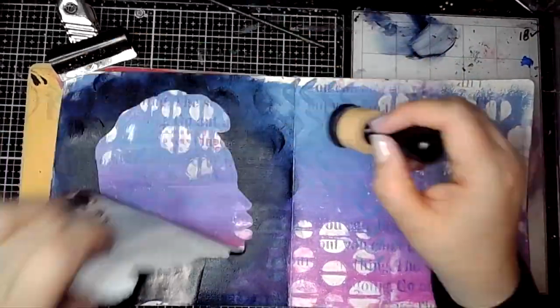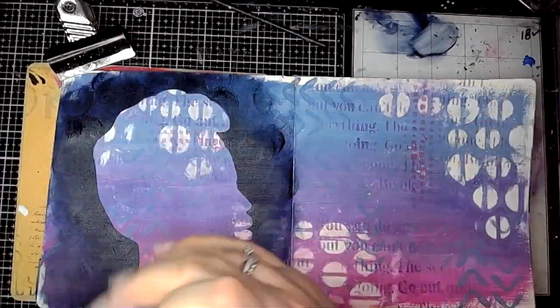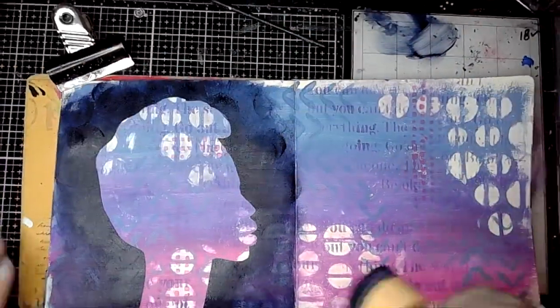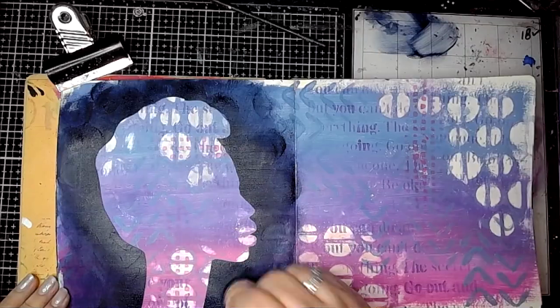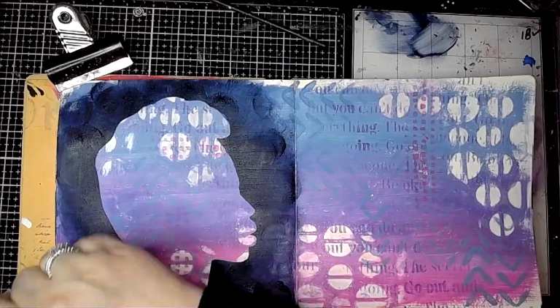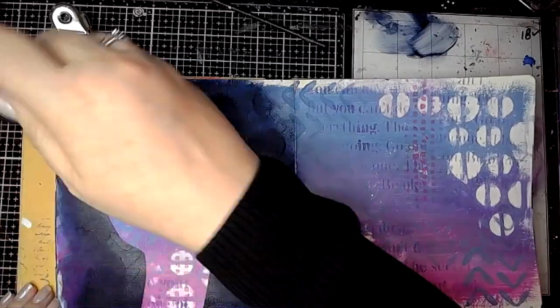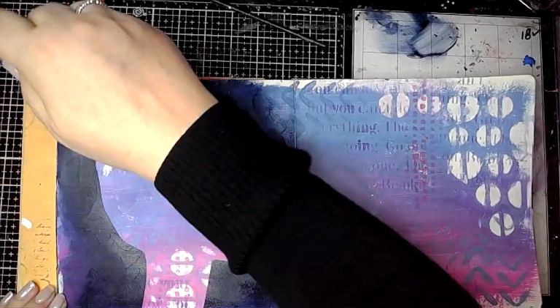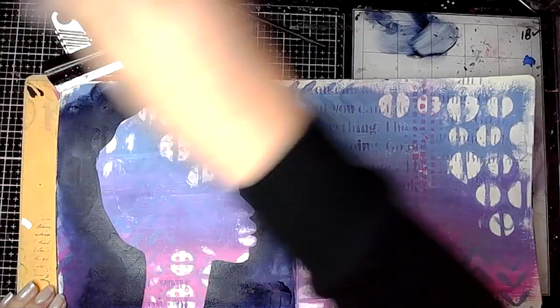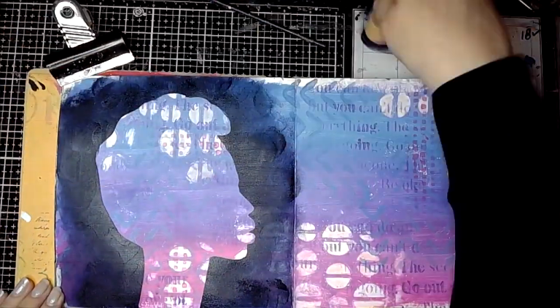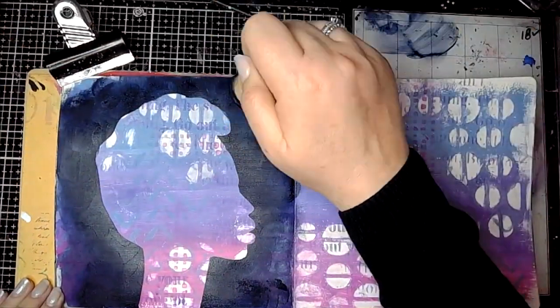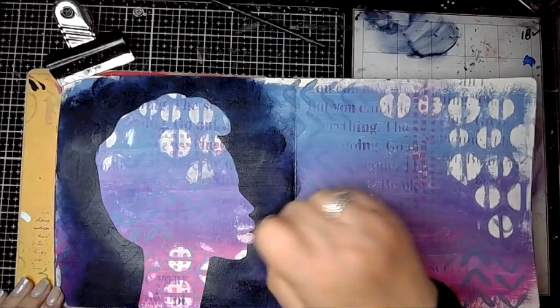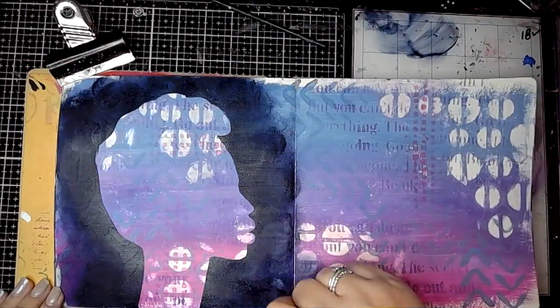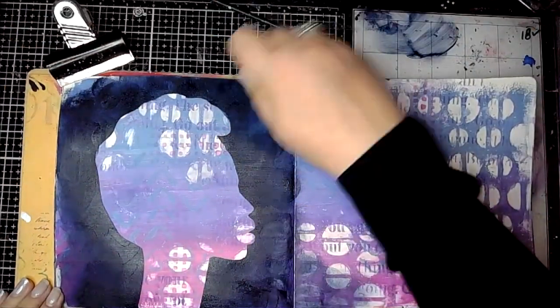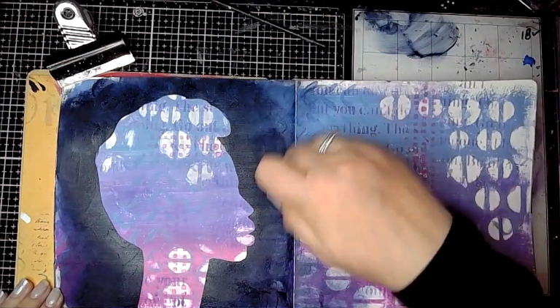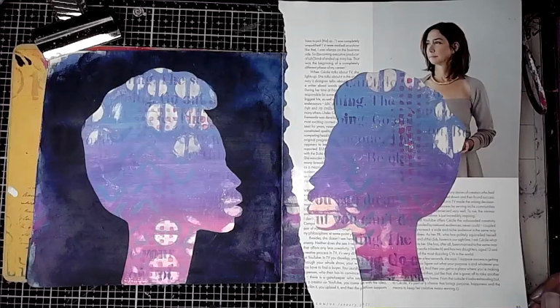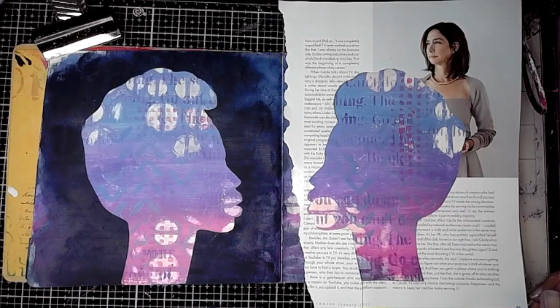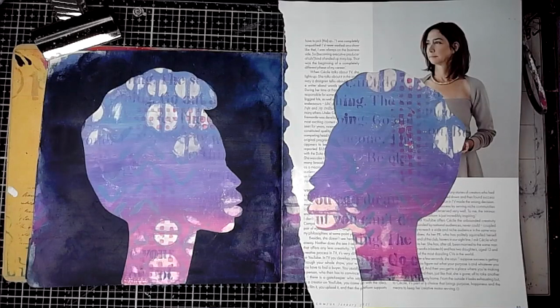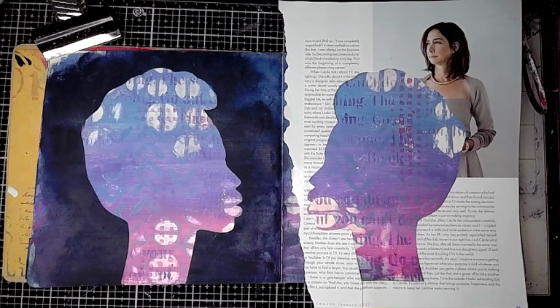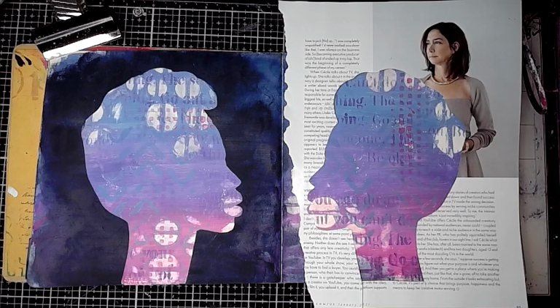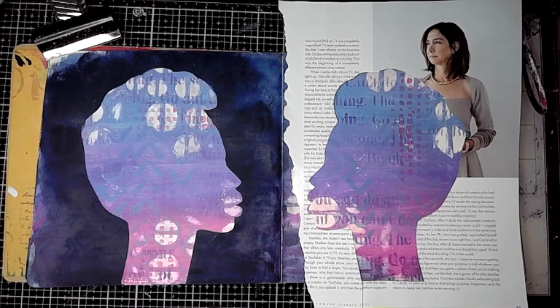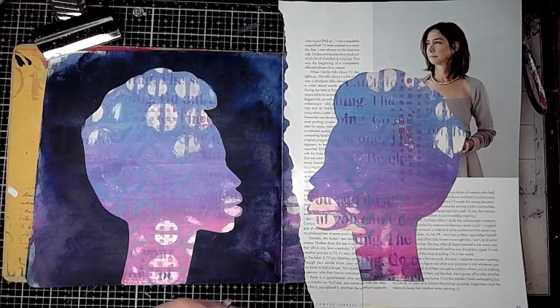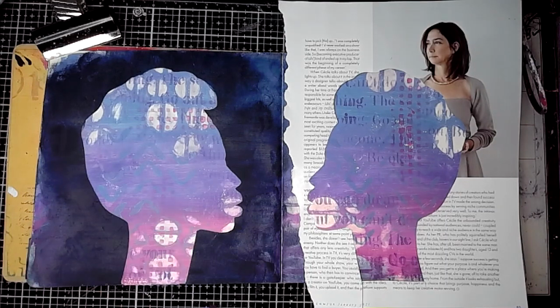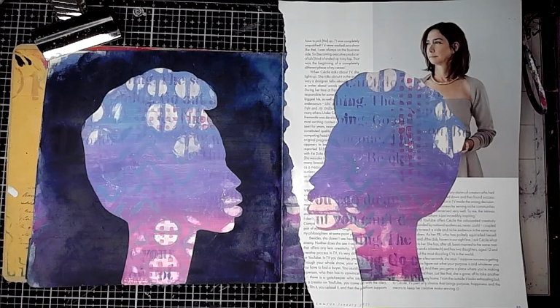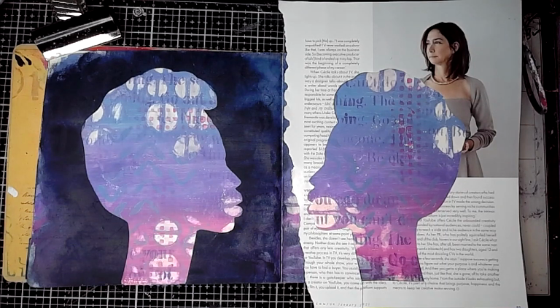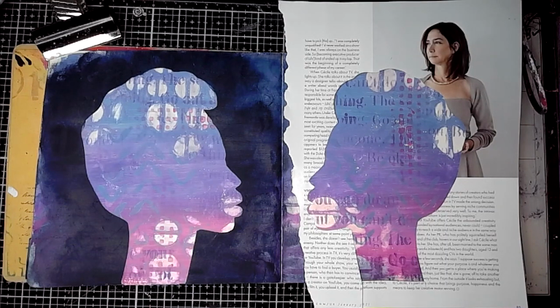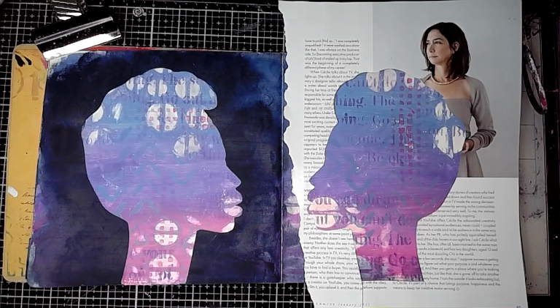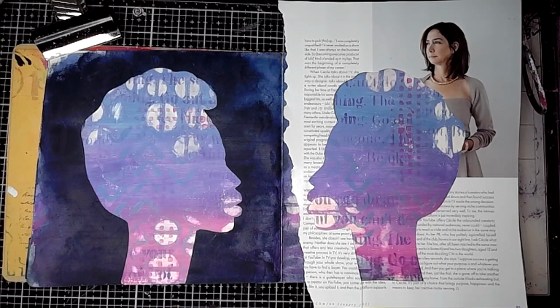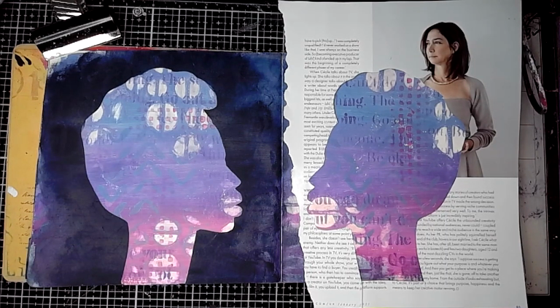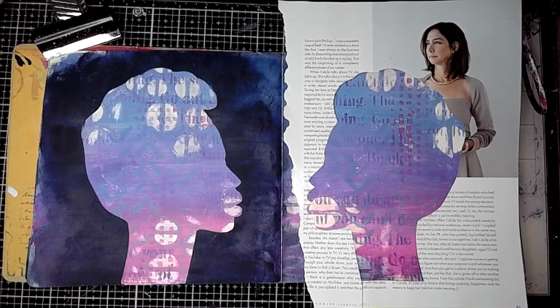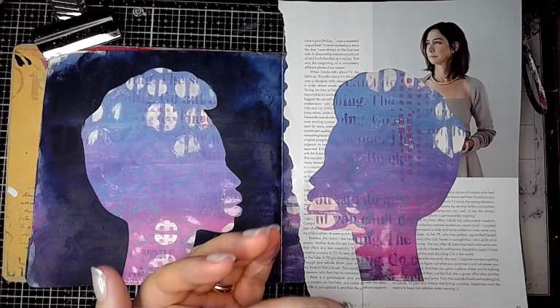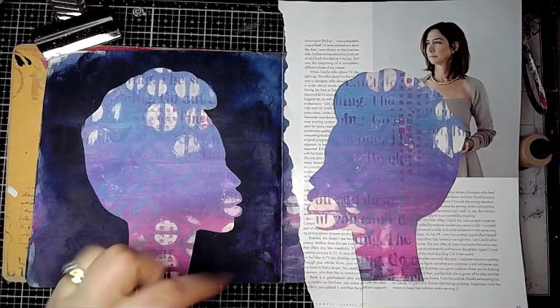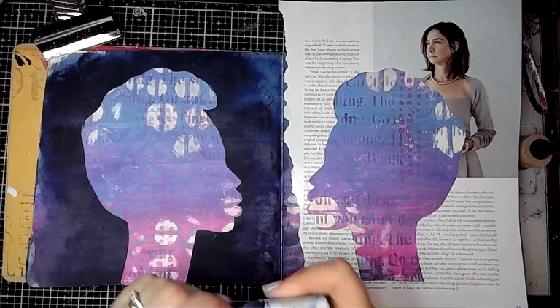This is a really quick way to create that instant impact — if you haven't got any stencils or masks that you think would work, you can just grab a magazine and cut out a face.